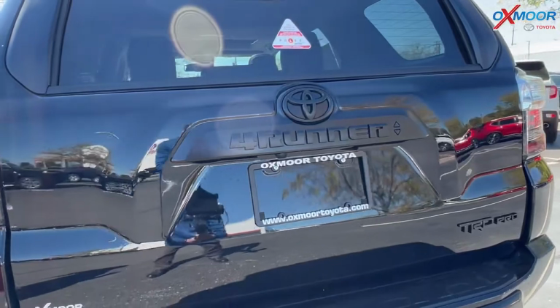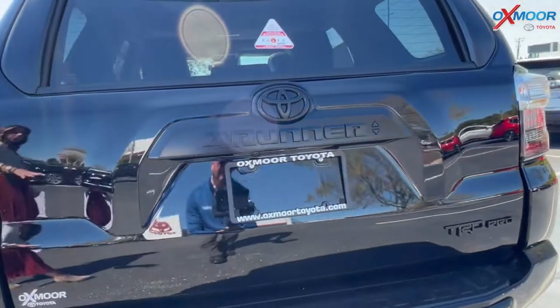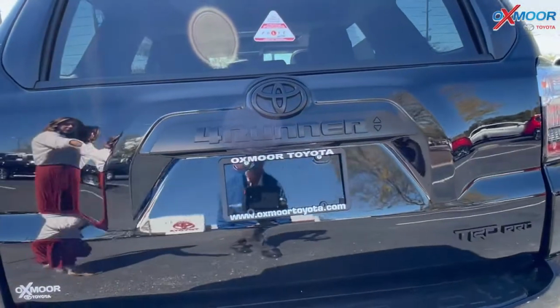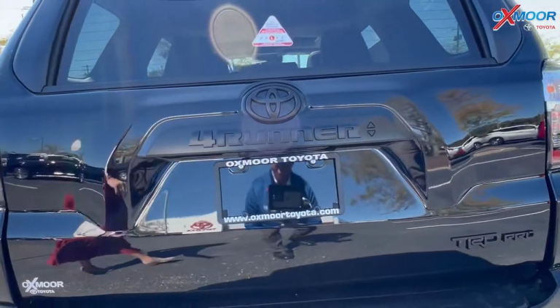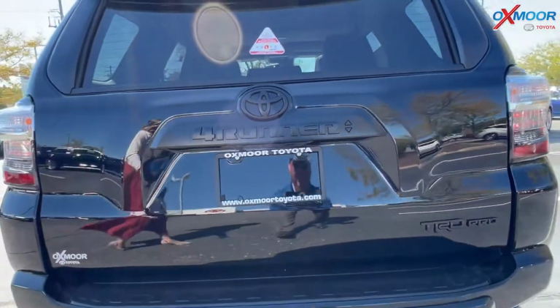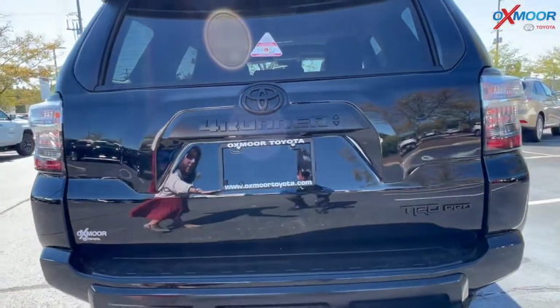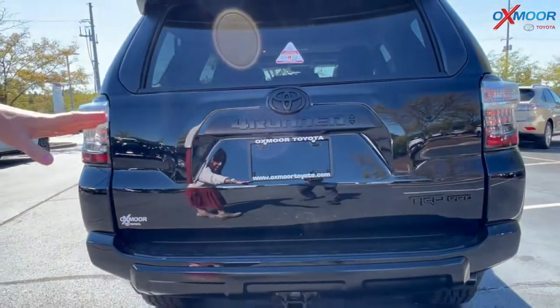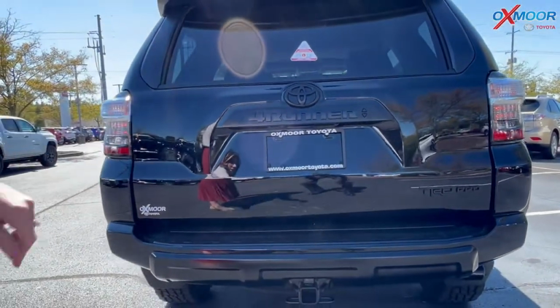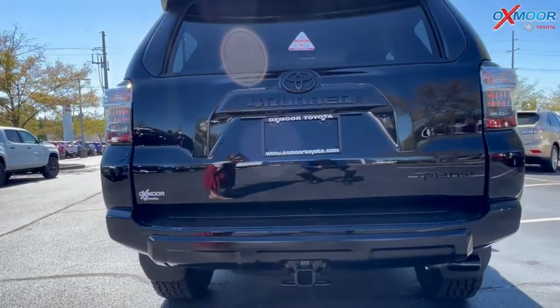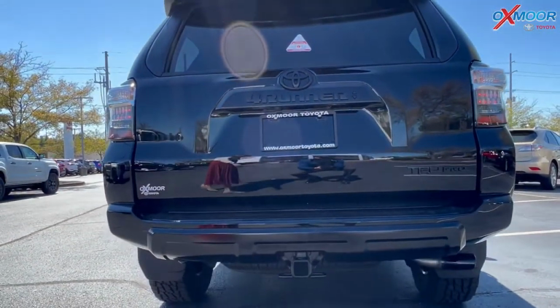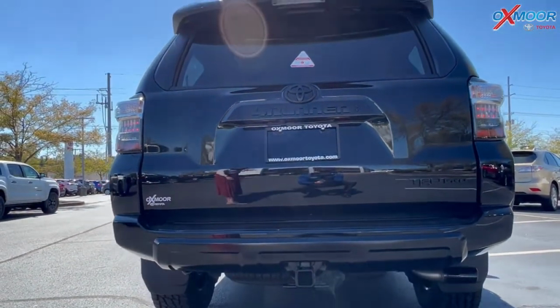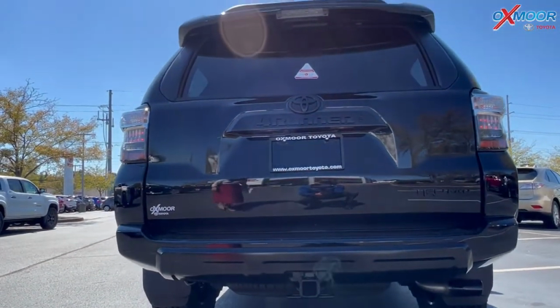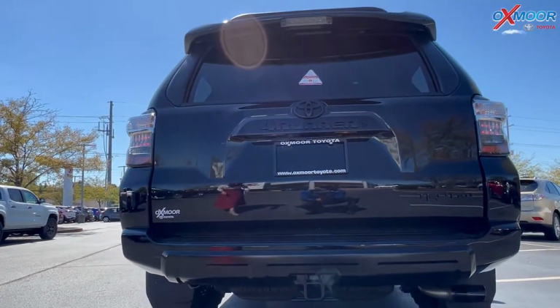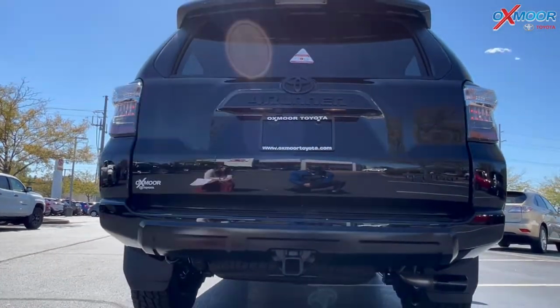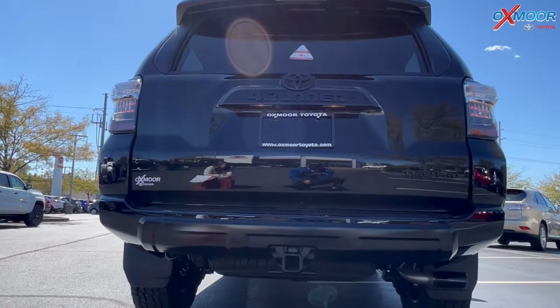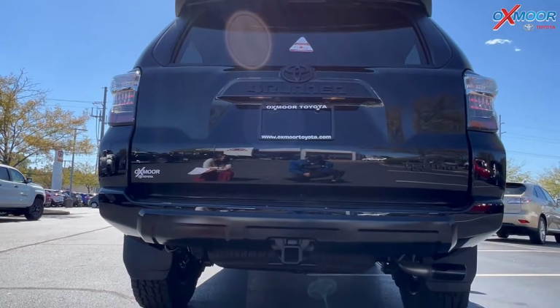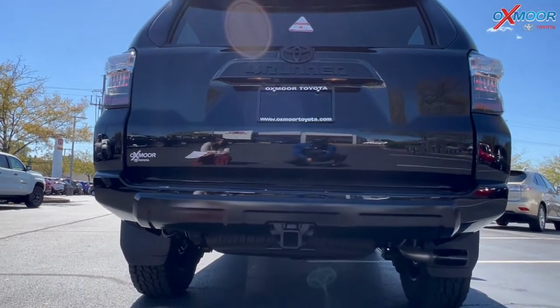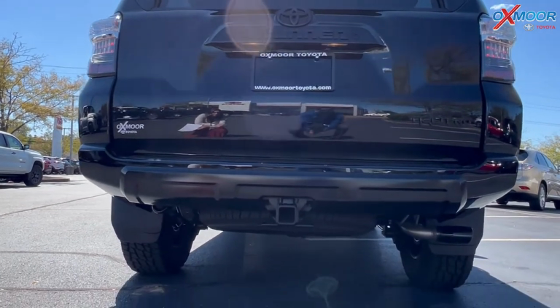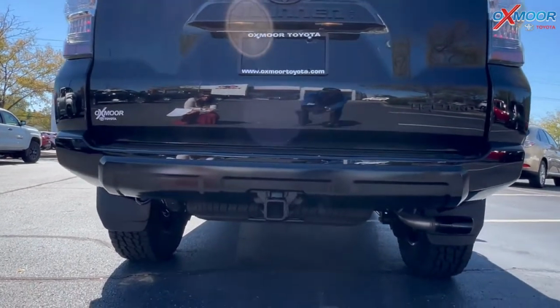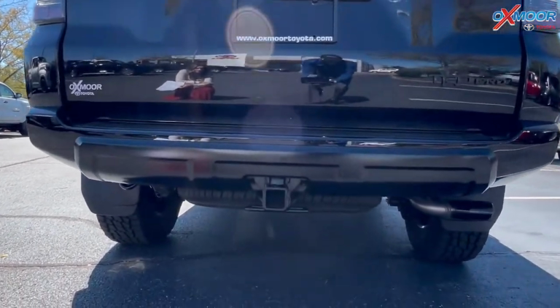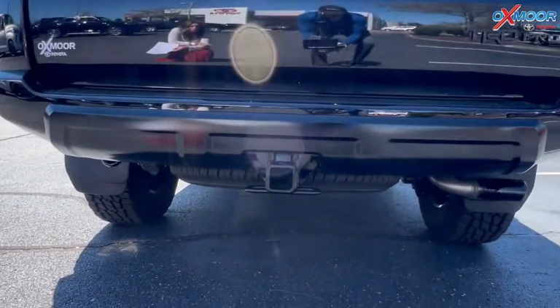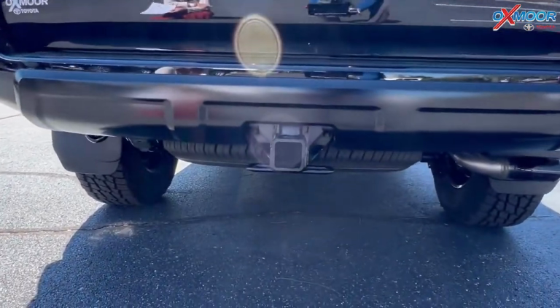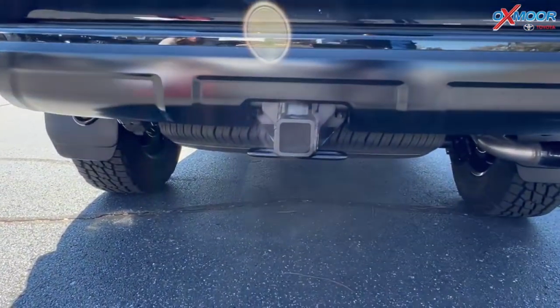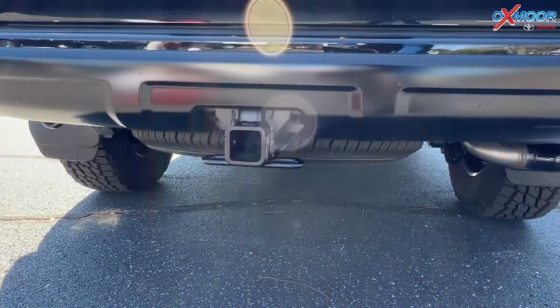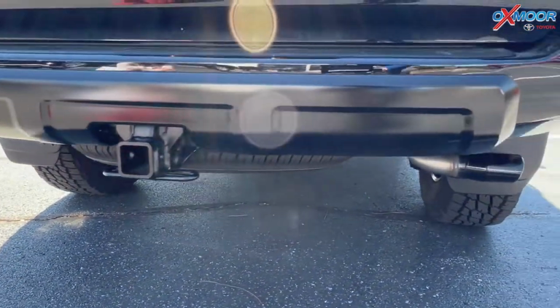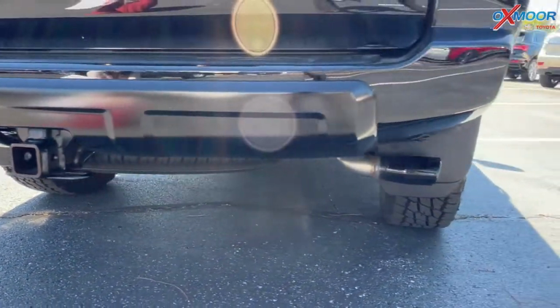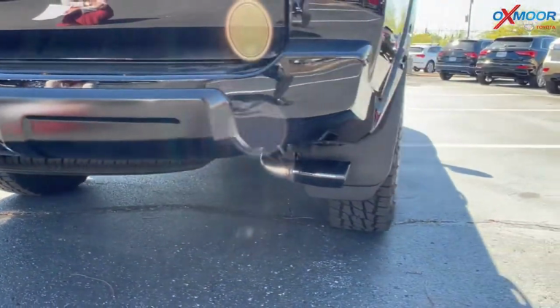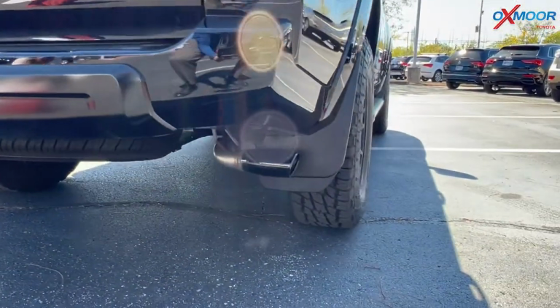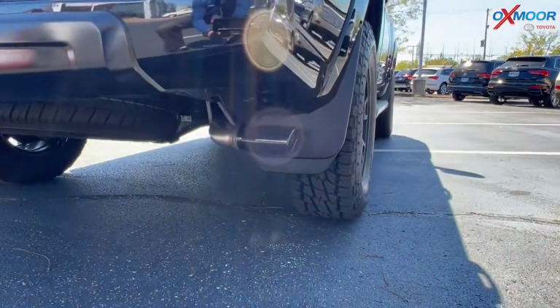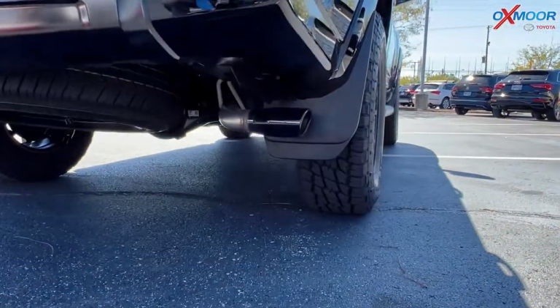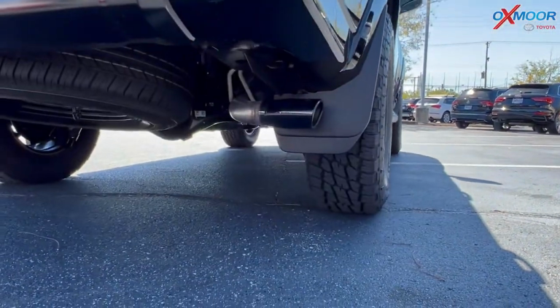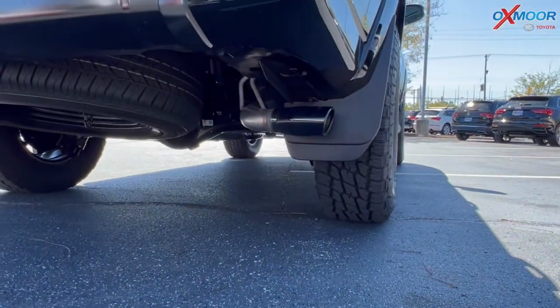So that 4Runner and then that TRD Pro. On the back, you are going to have the tow hitch and the black chrome exhaust tip.